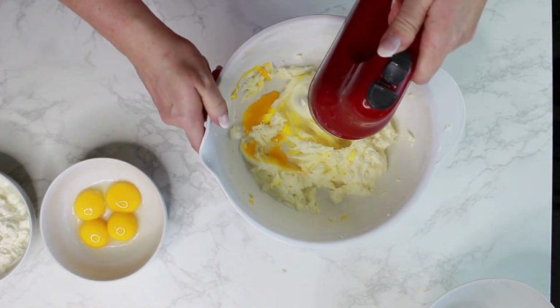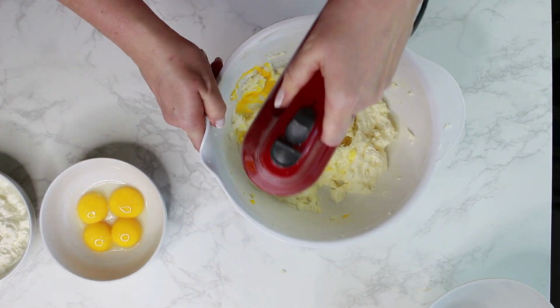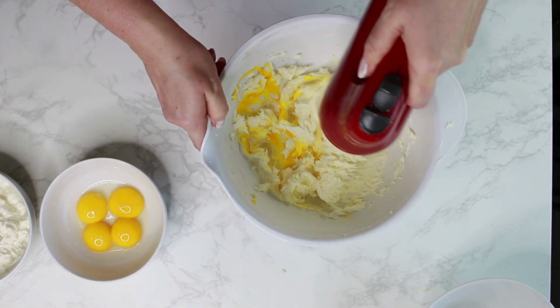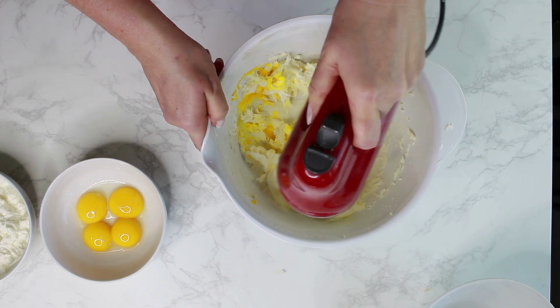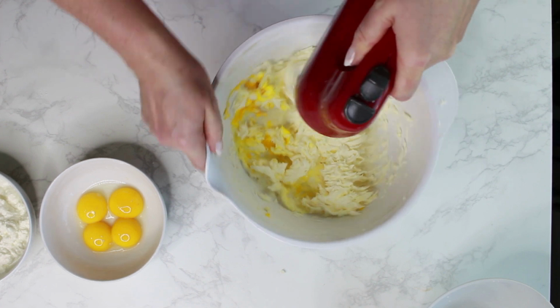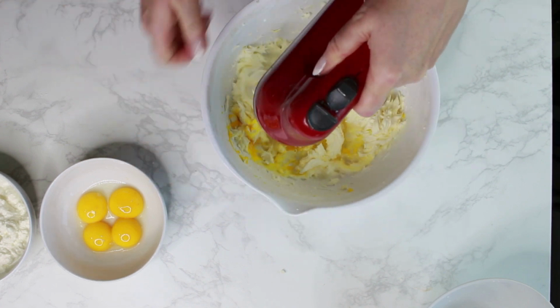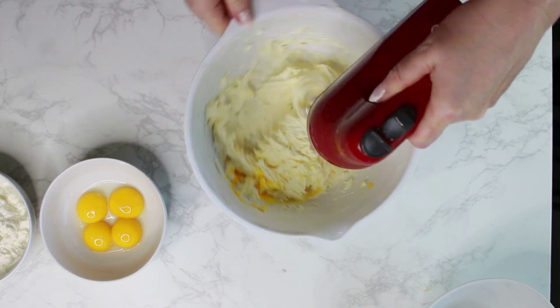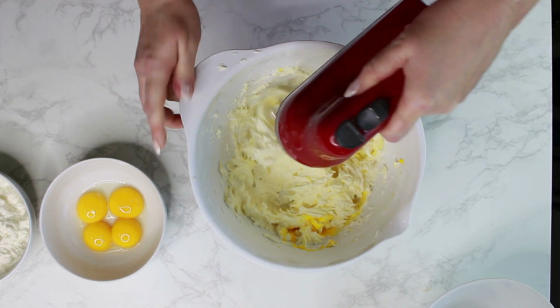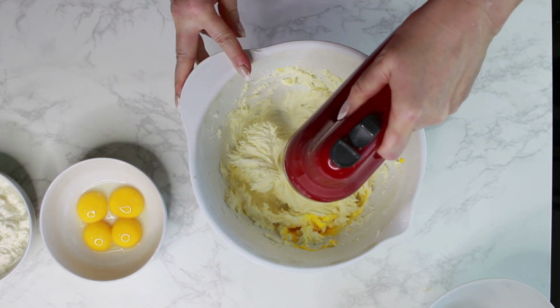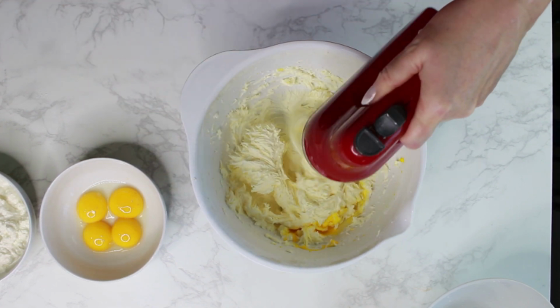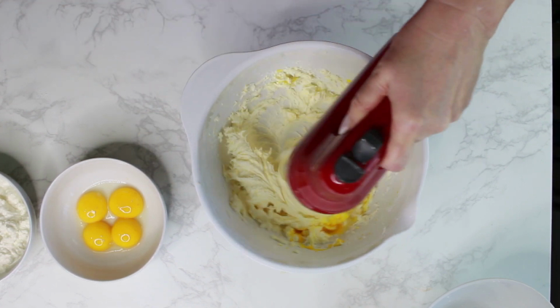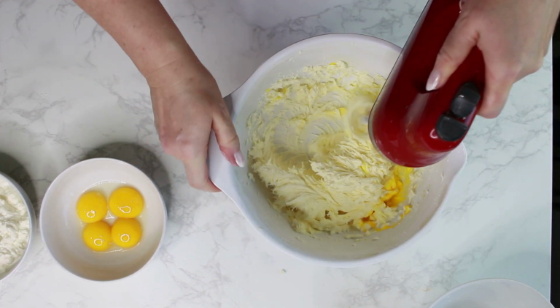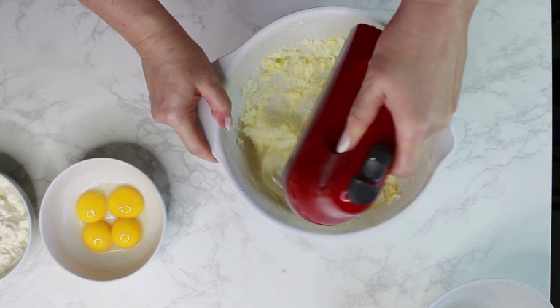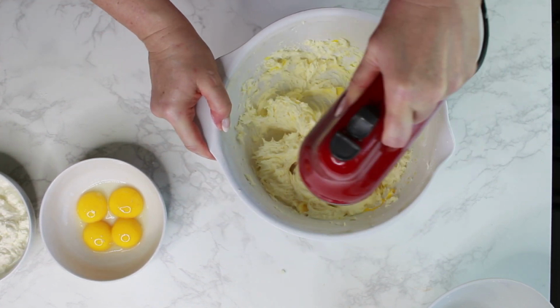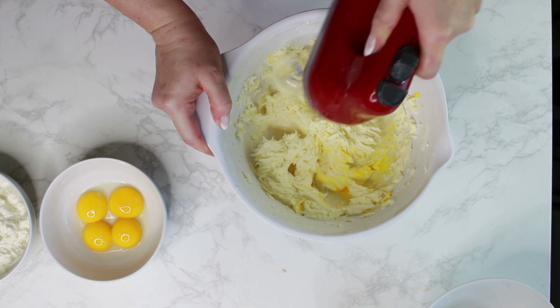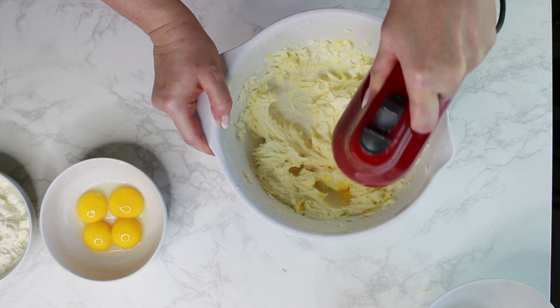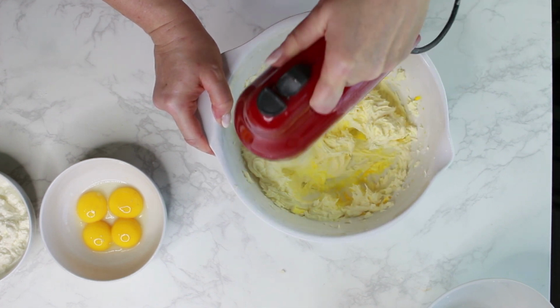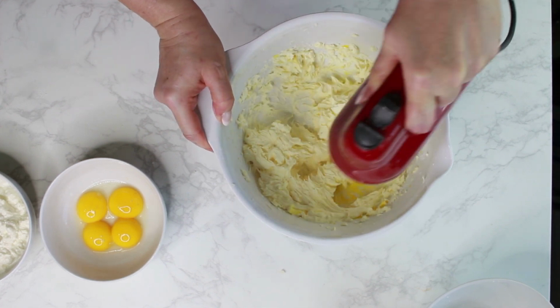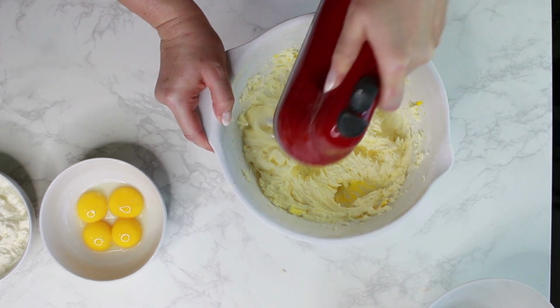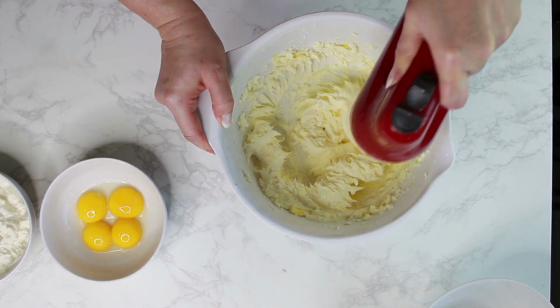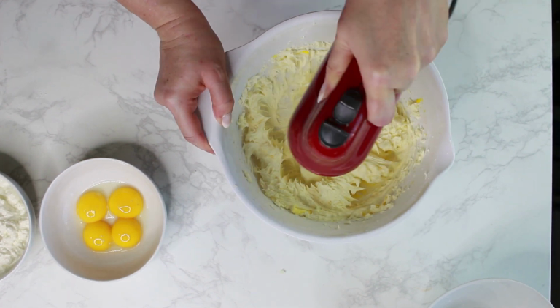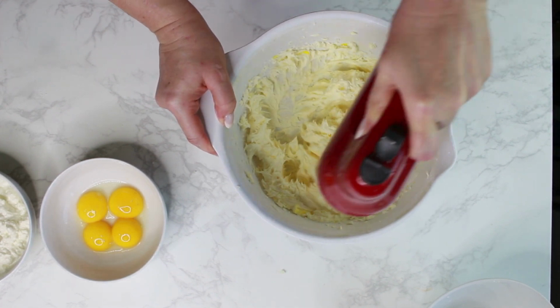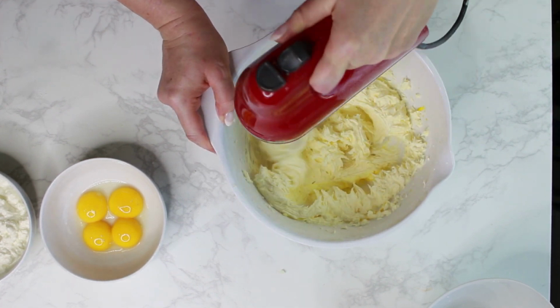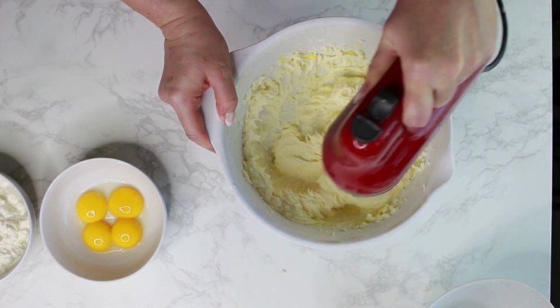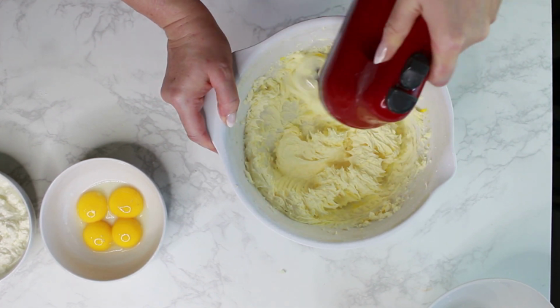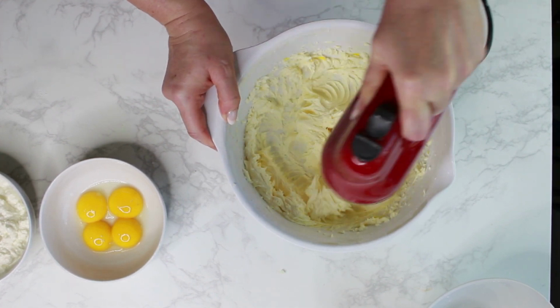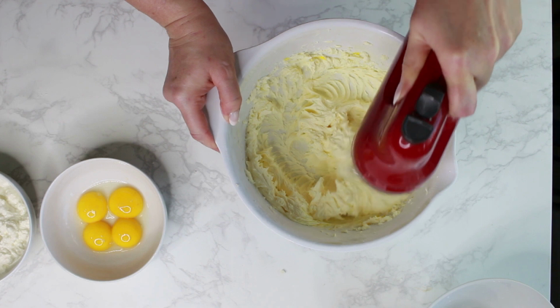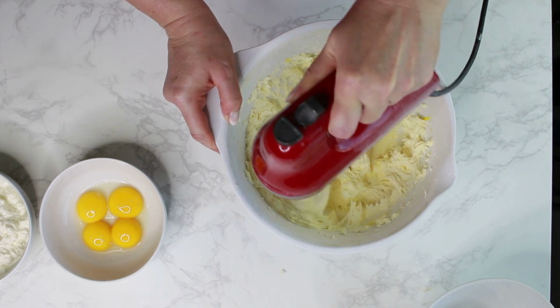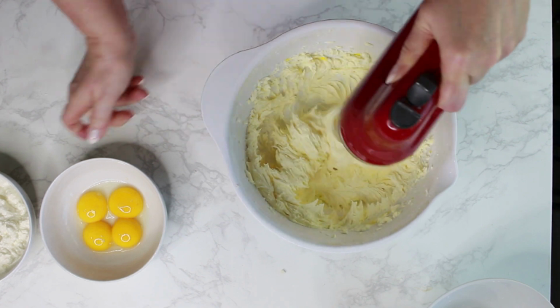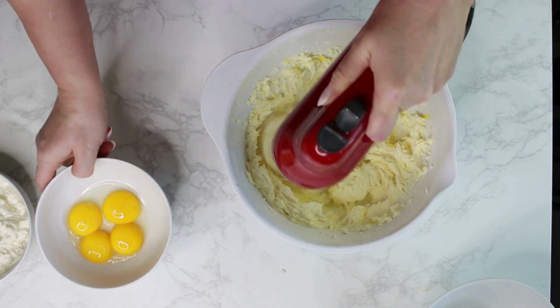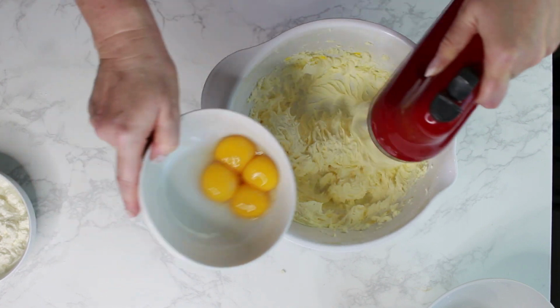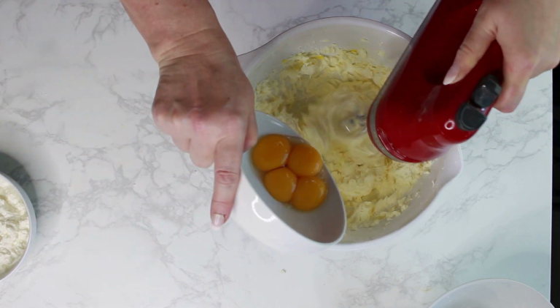Then add the egg yolks one at a time while you are mixing. You can easily do this in a stand mixer too, so you don't need to hold the hand mixer the whole time like I do here in this video.